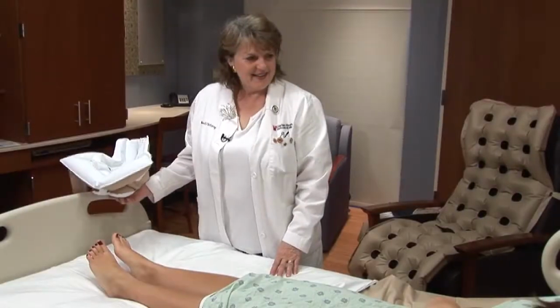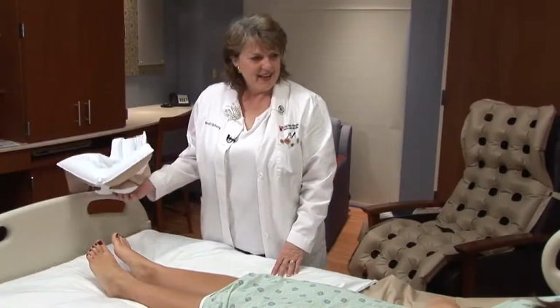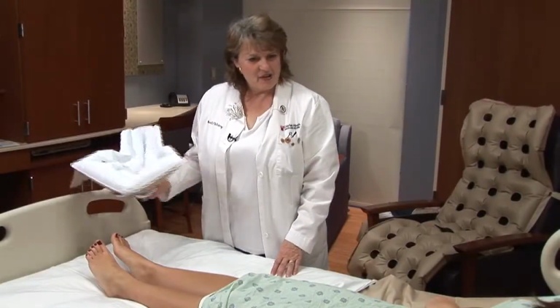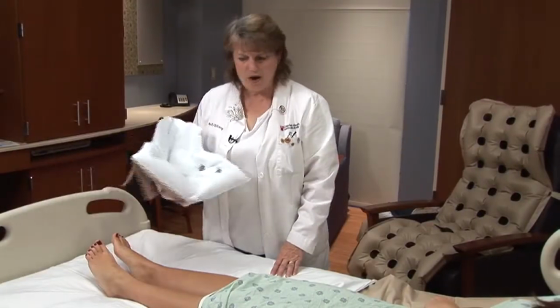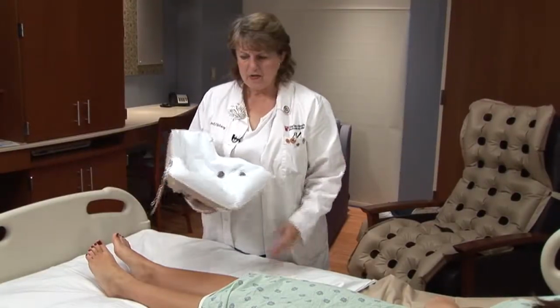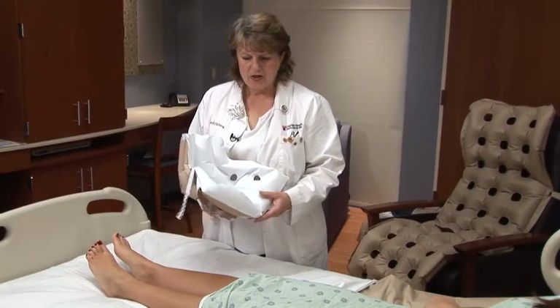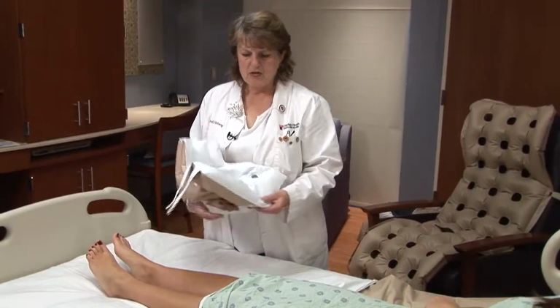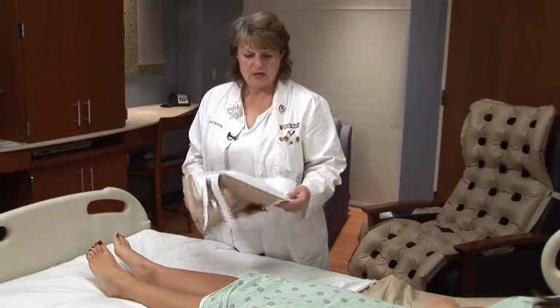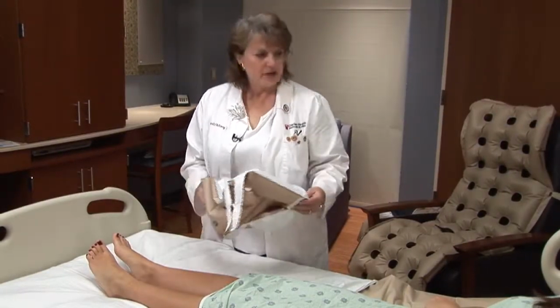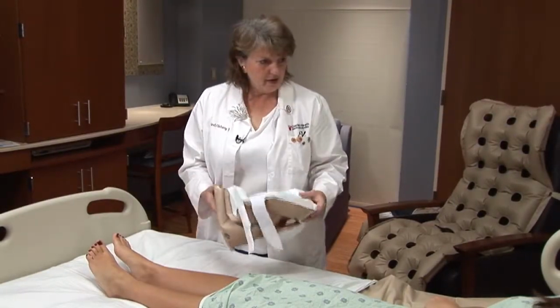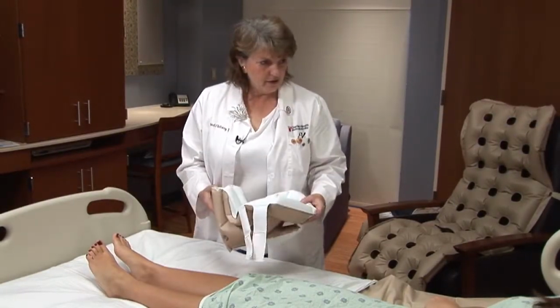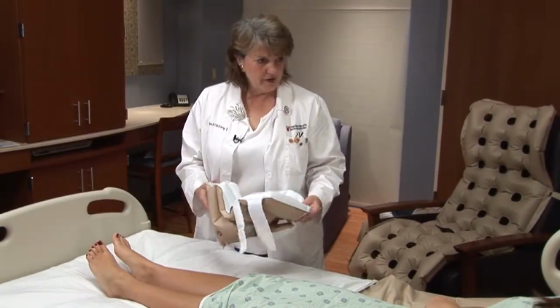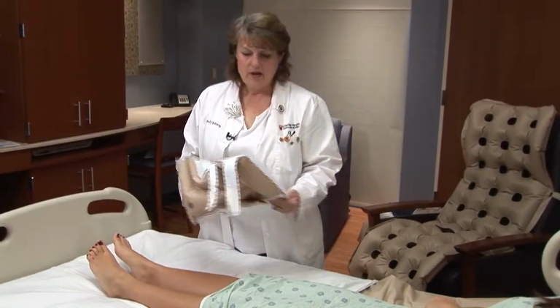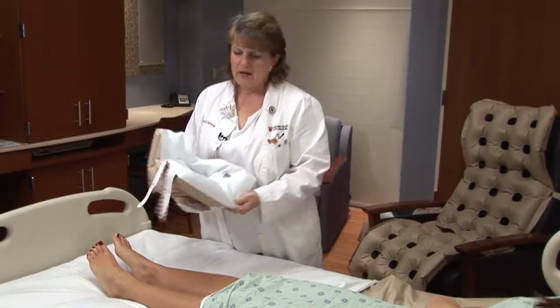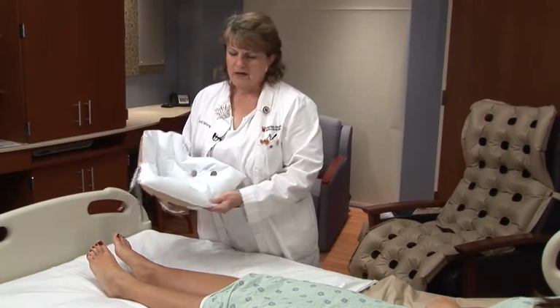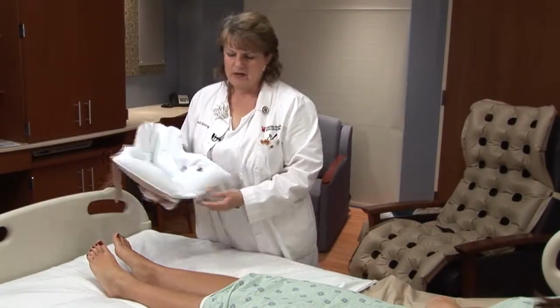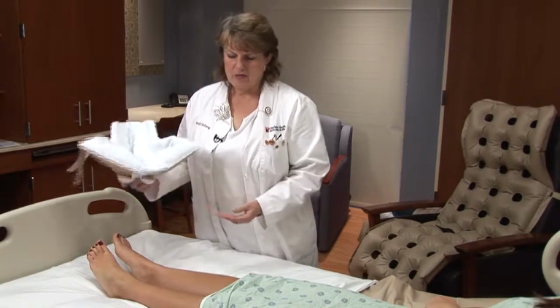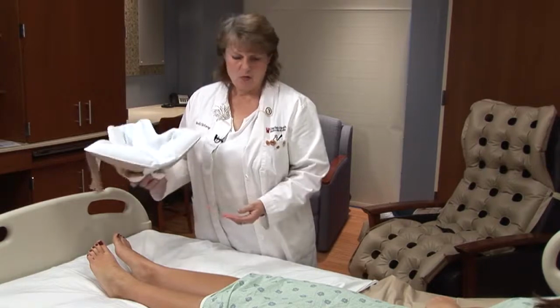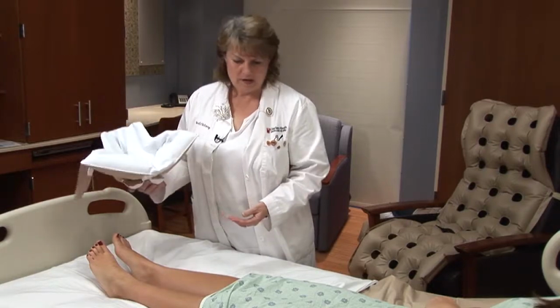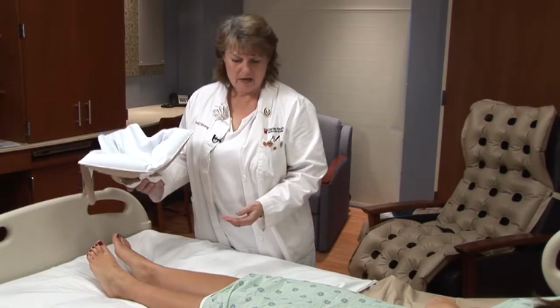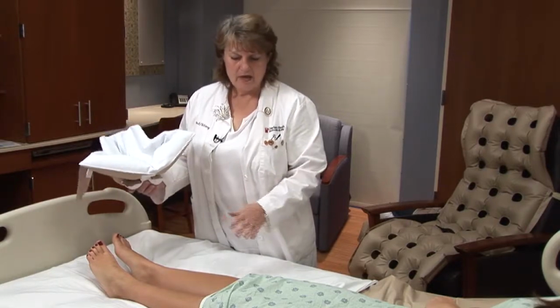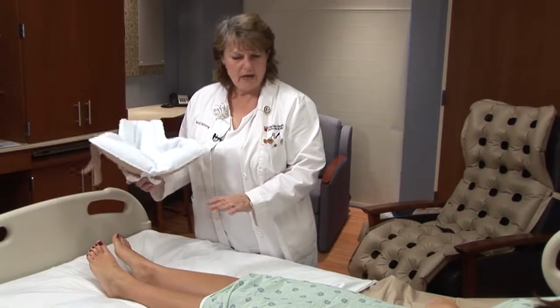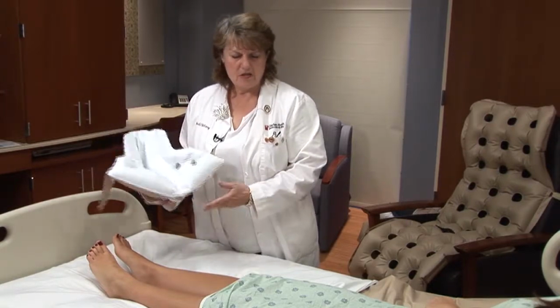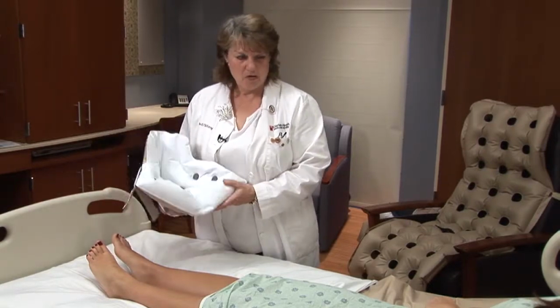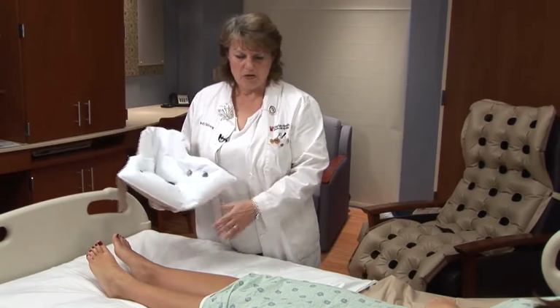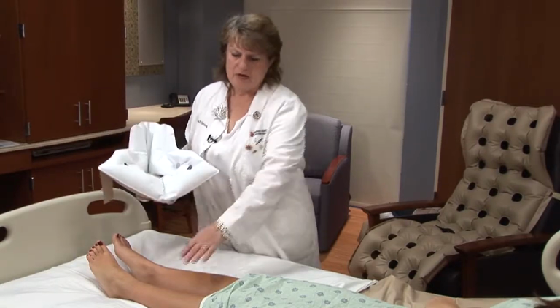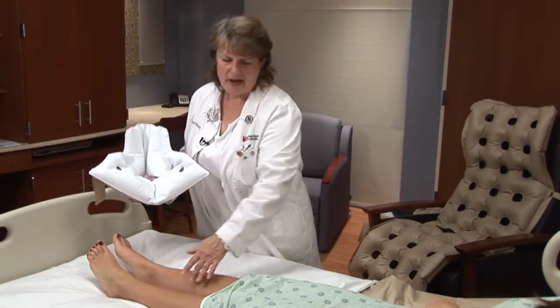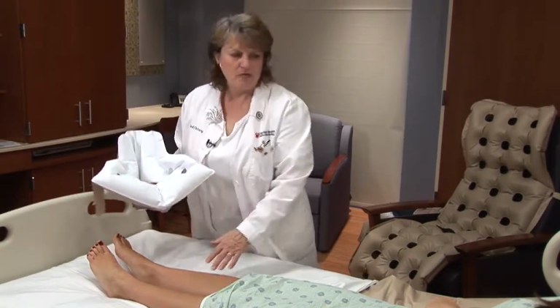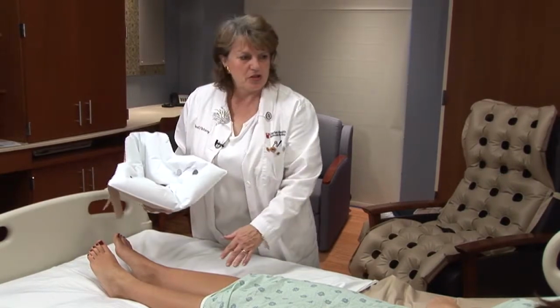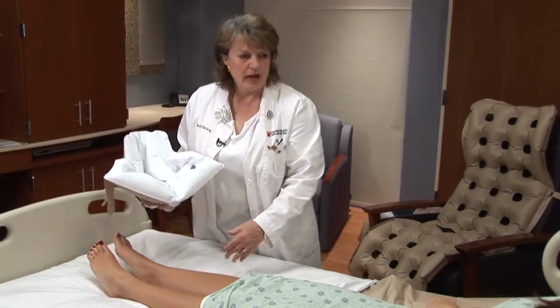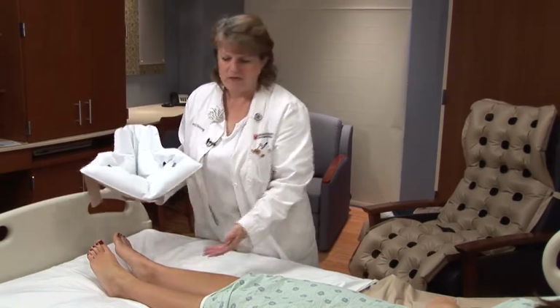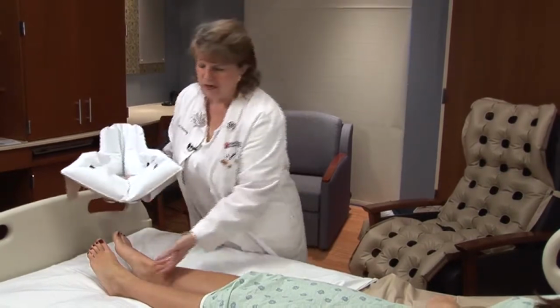Another product that we can use is called a heel elevator. The heel elevator comes in one size and it fits most people, so I do not have to measure your calf for it.